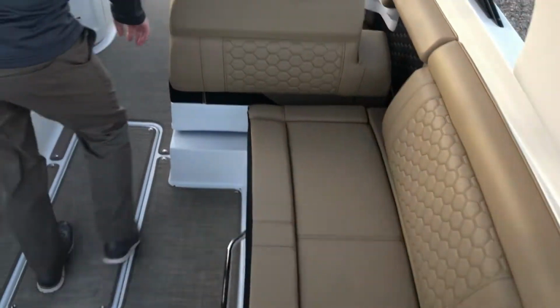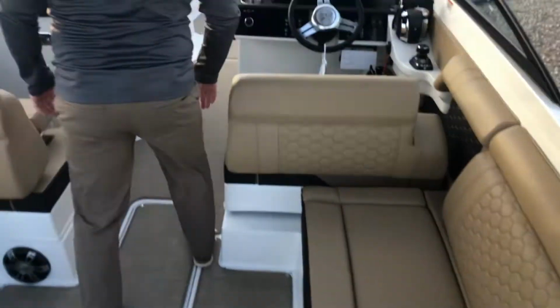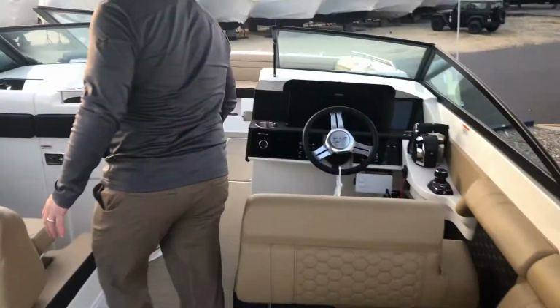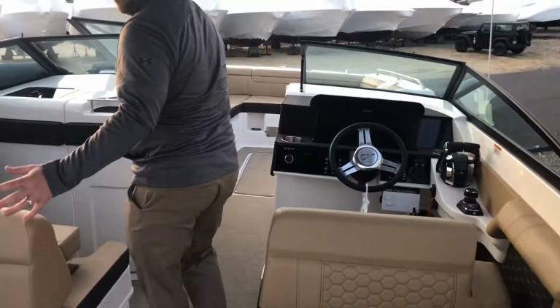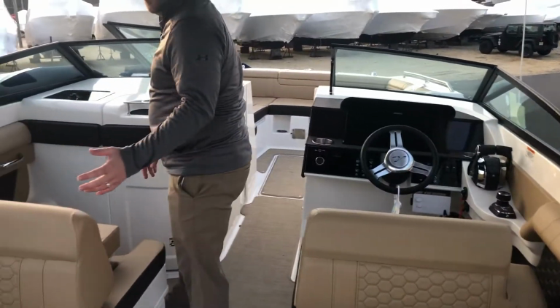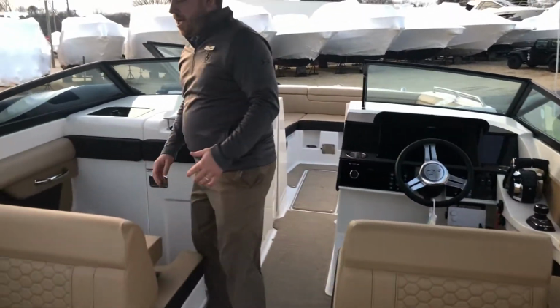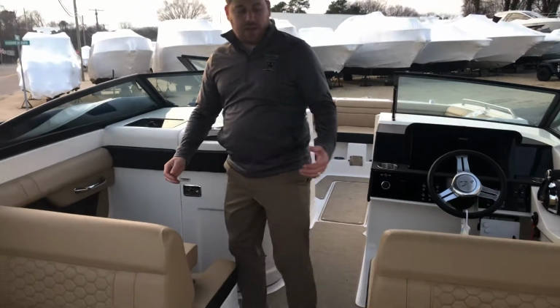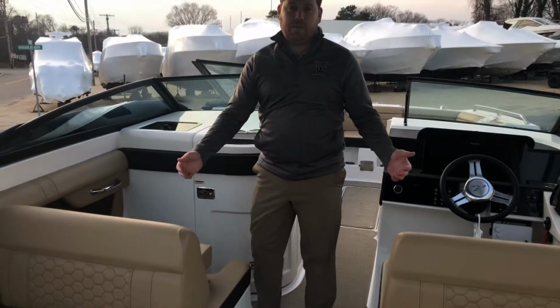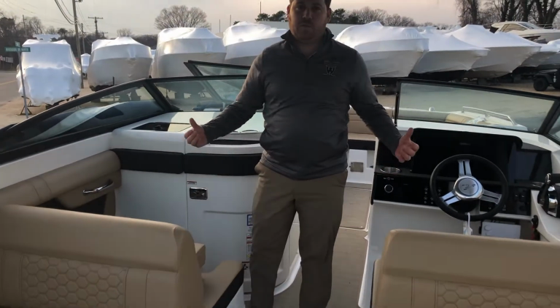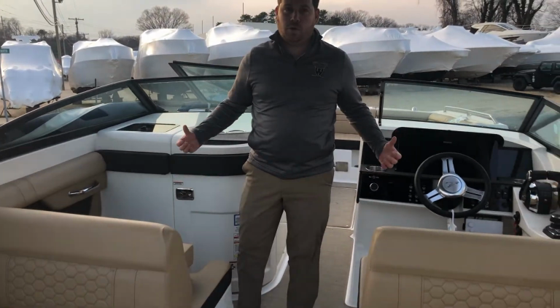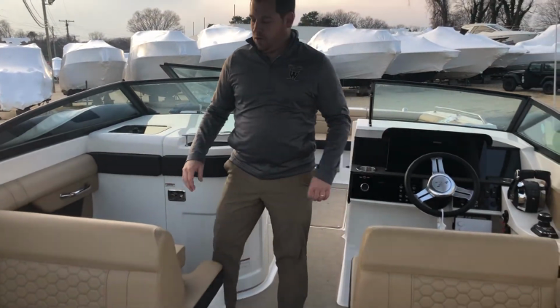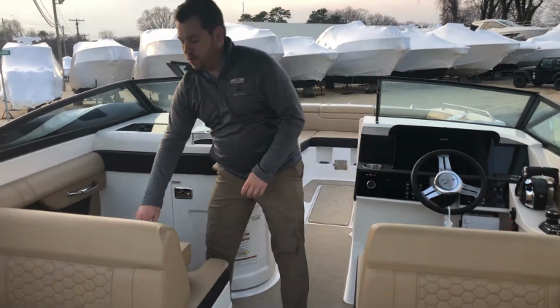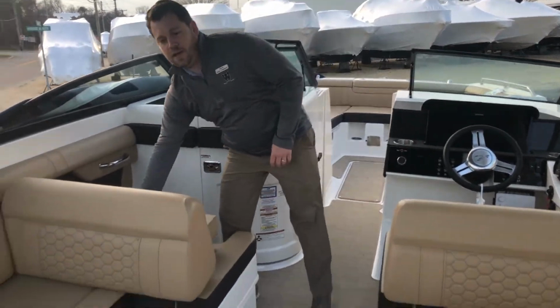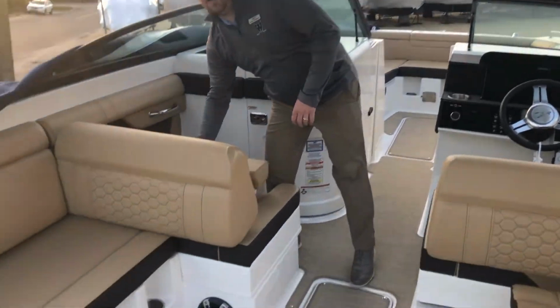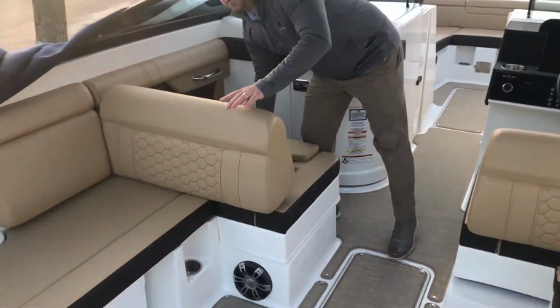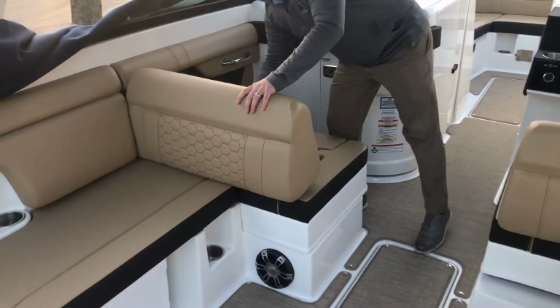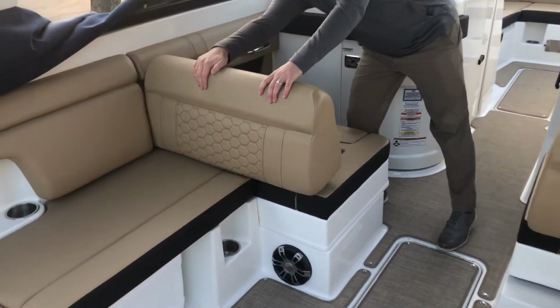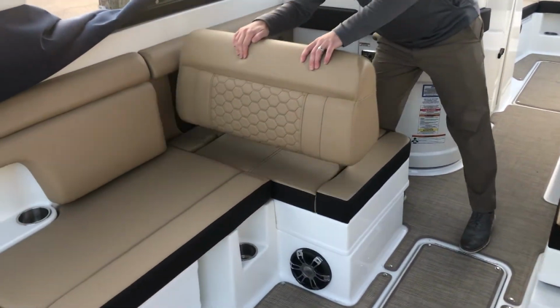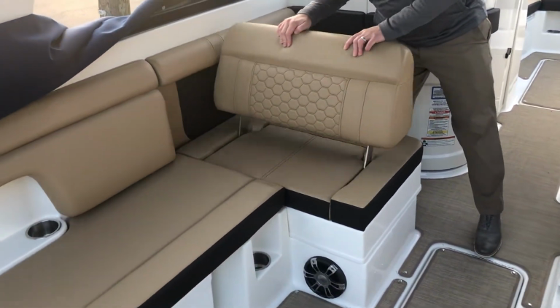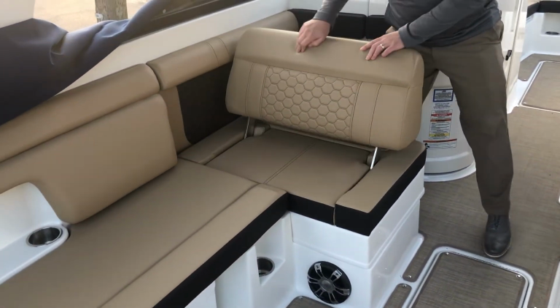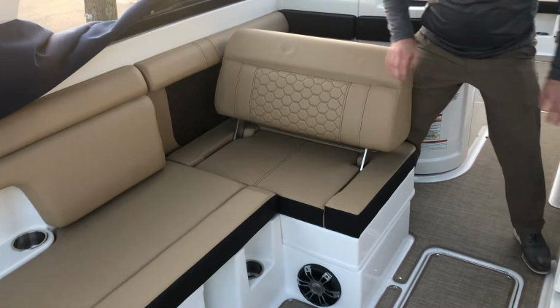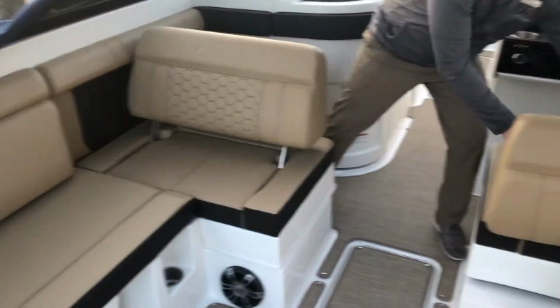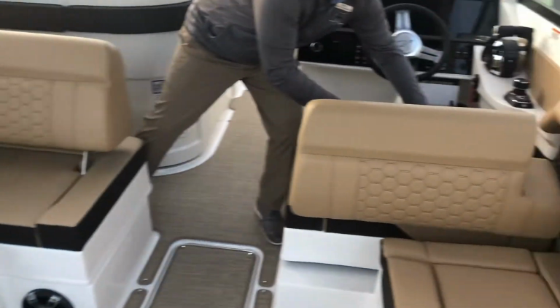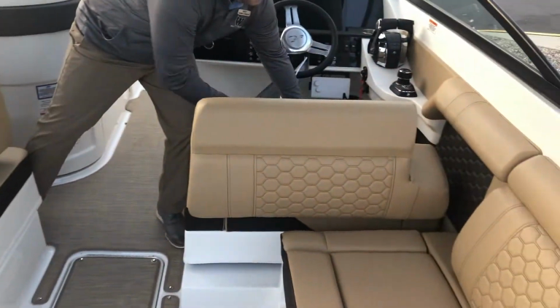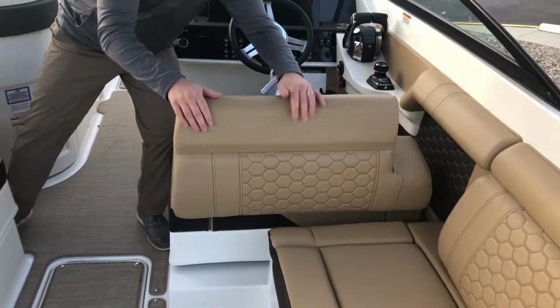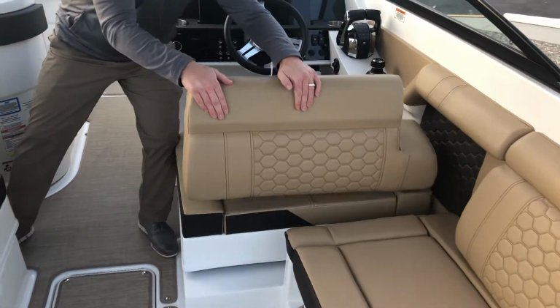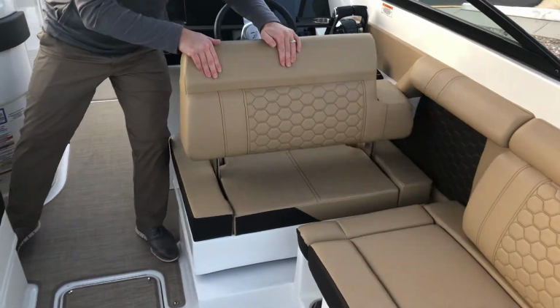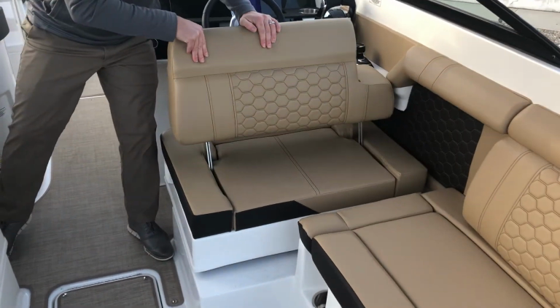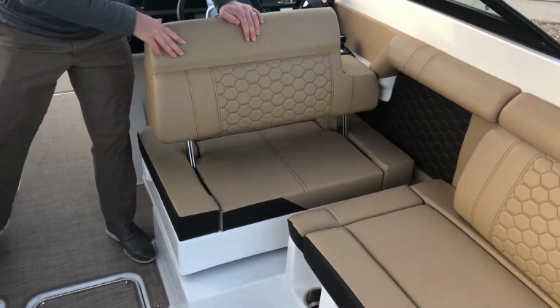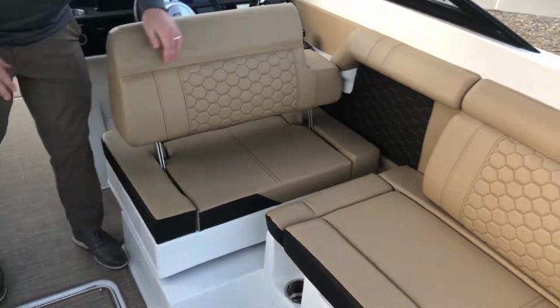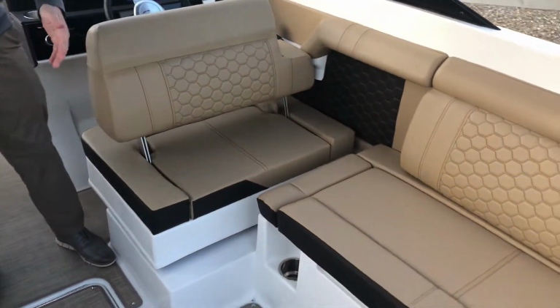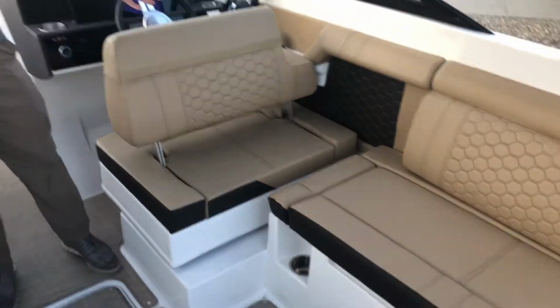There are a couple different configurations you can have. You can either have them facing forward, or if you're at rest, plenty of room.